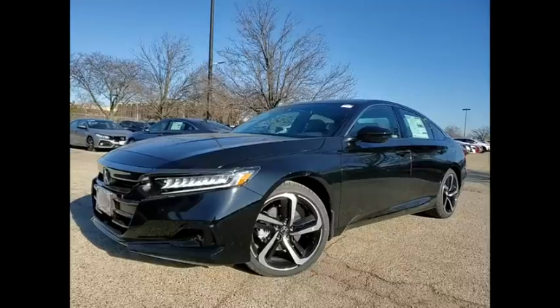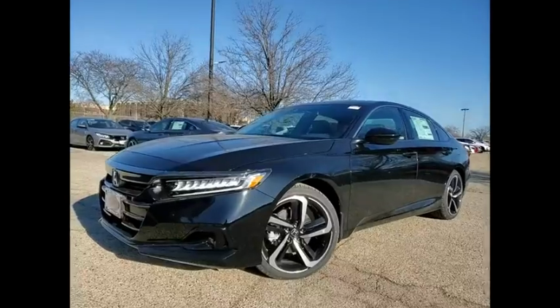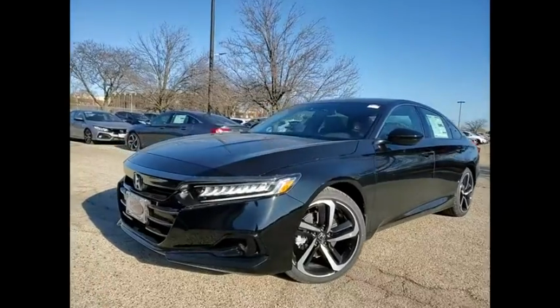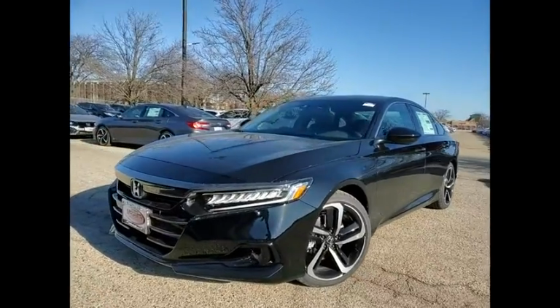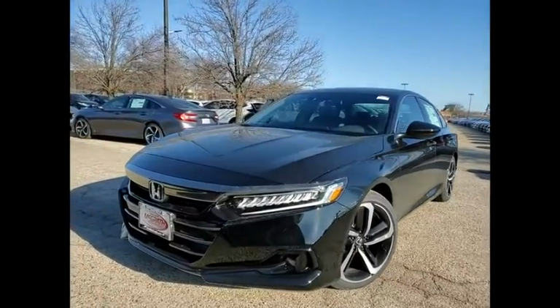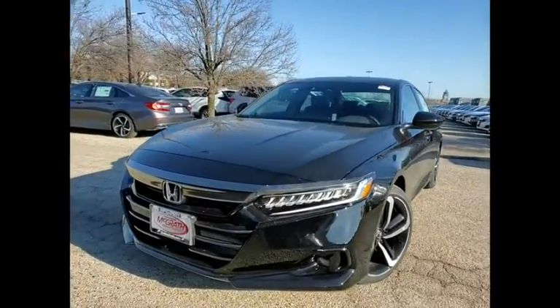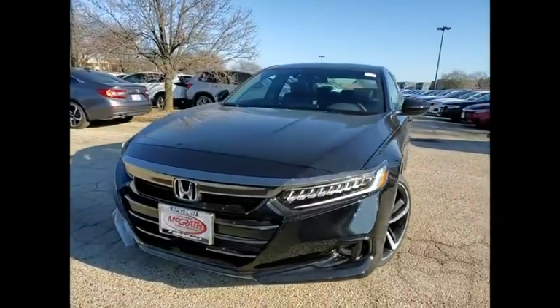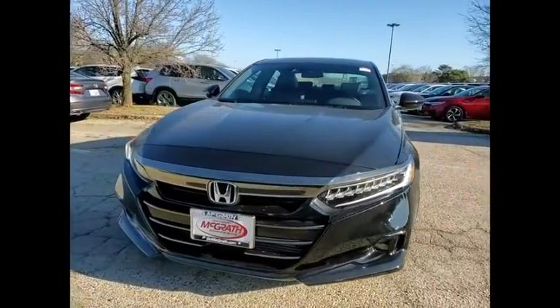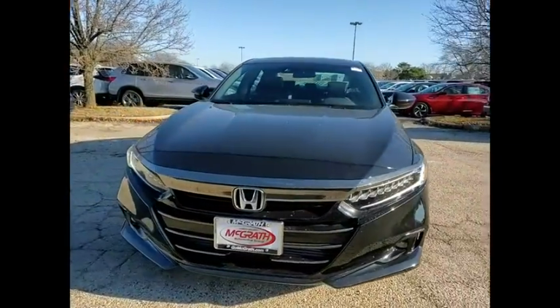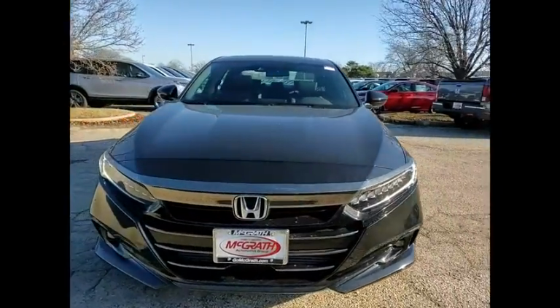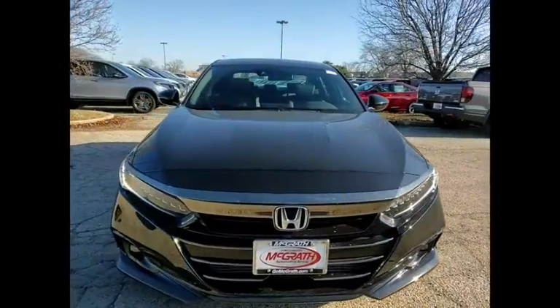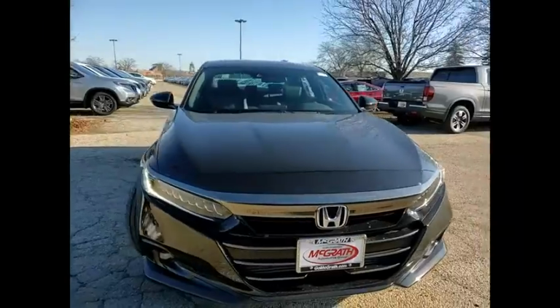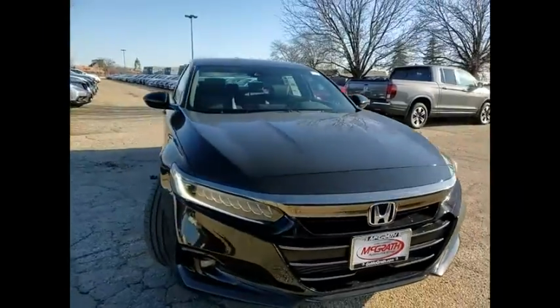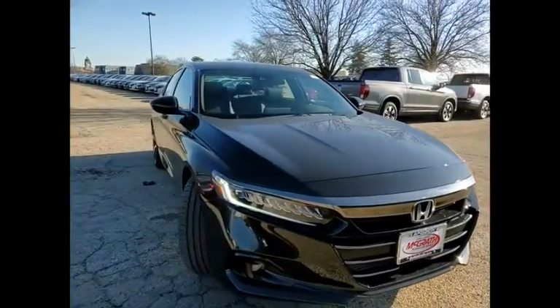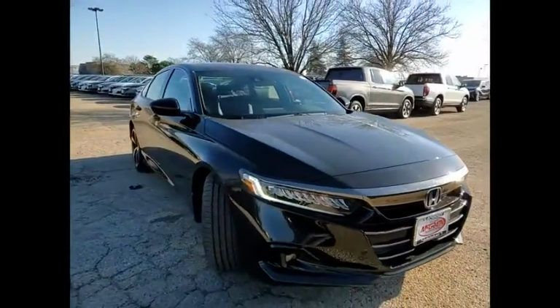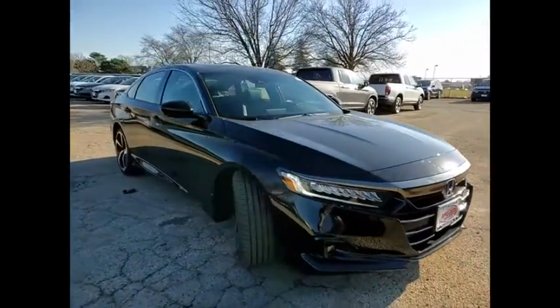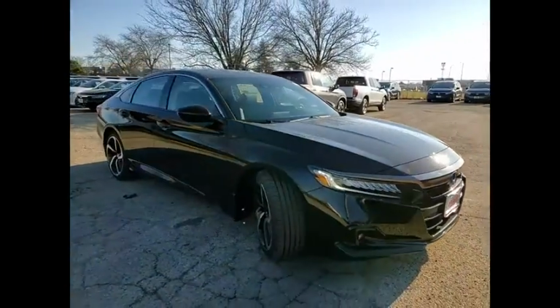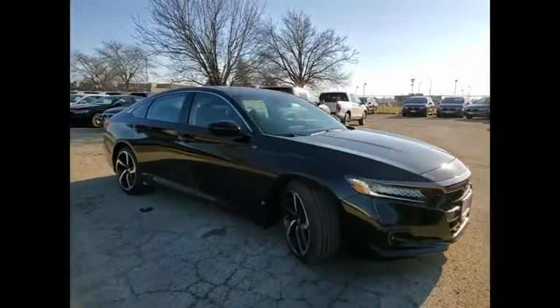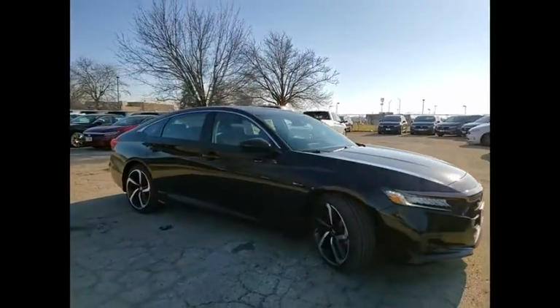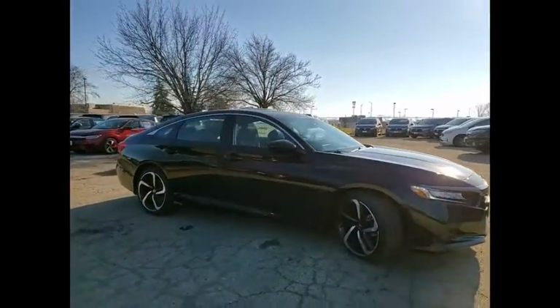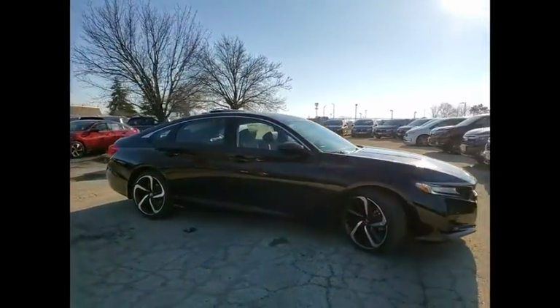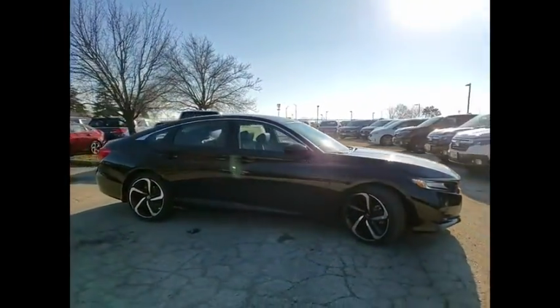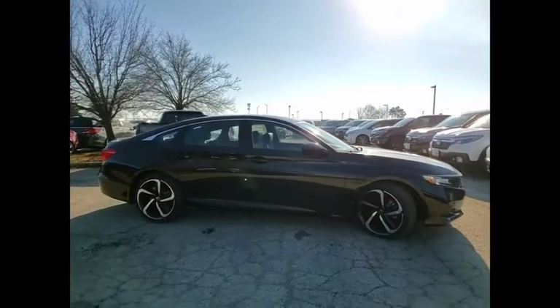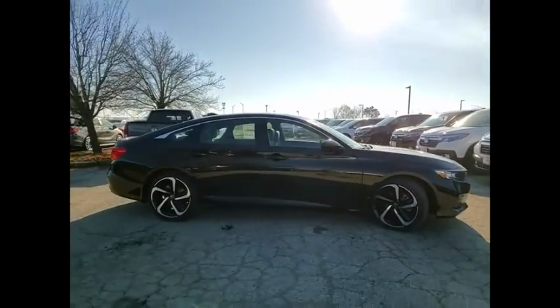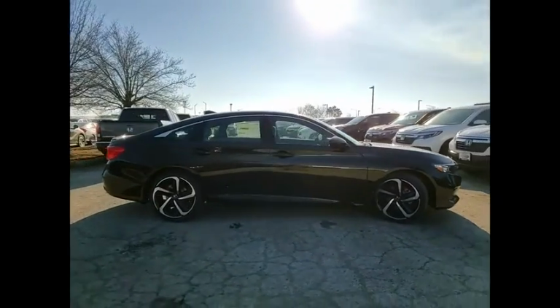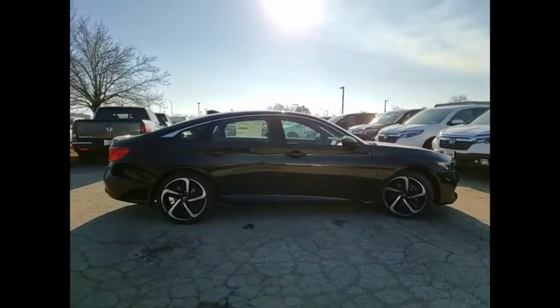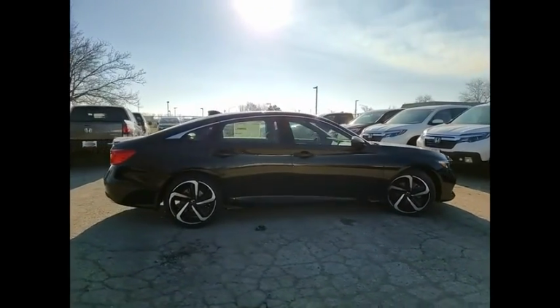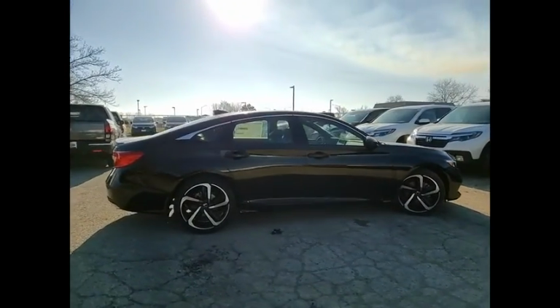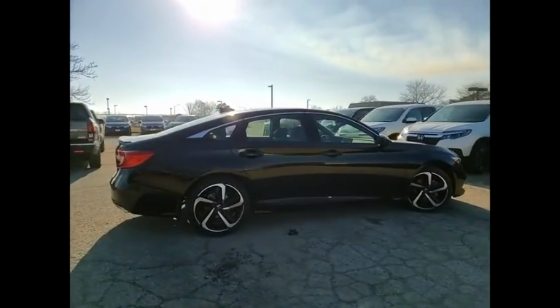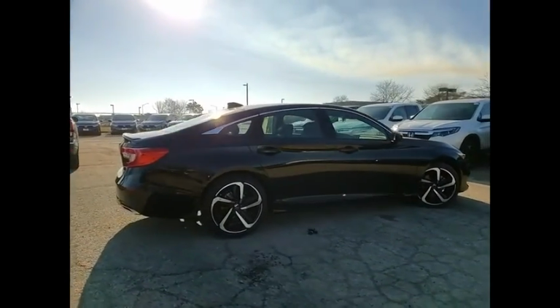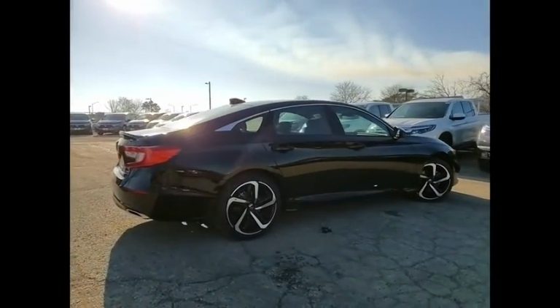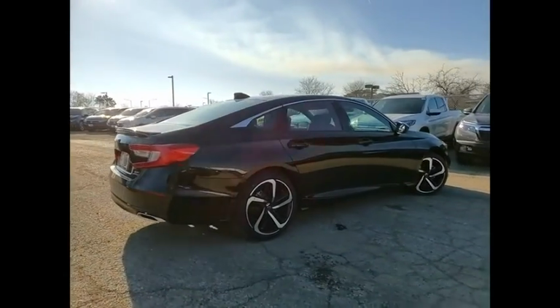Make a great choice today with the 2021 Accord. Ingeniously simple, yet overflowing with luxury and technological creativity. All that and more in the Accord. This vehicle has less than 100 miles.